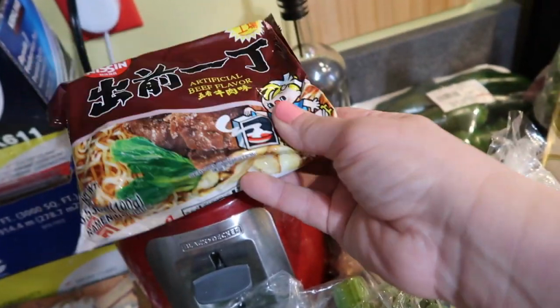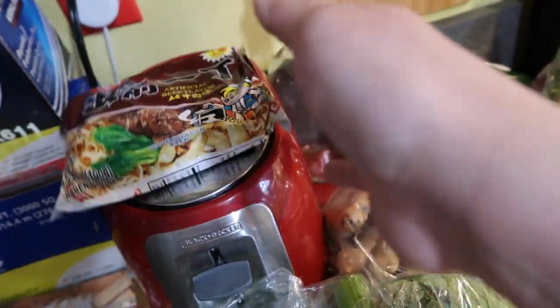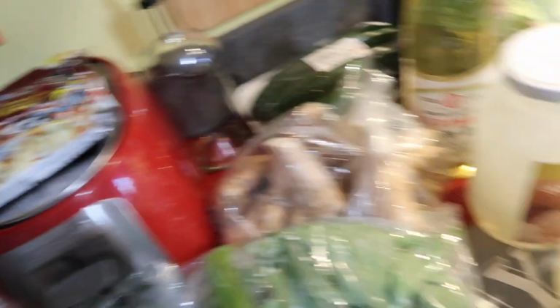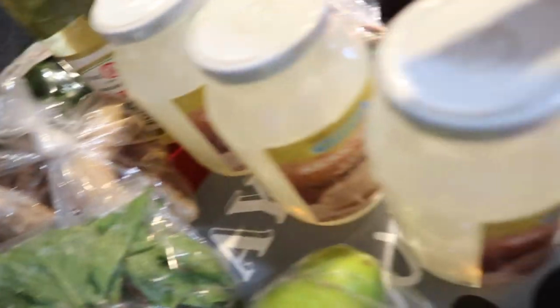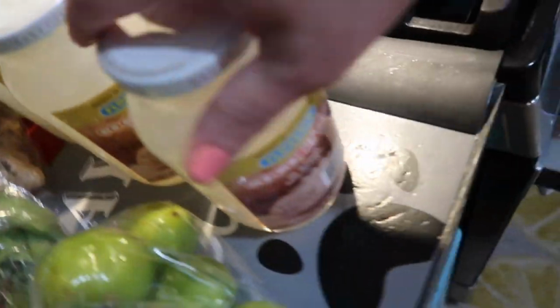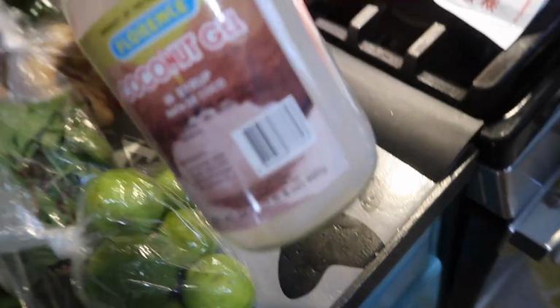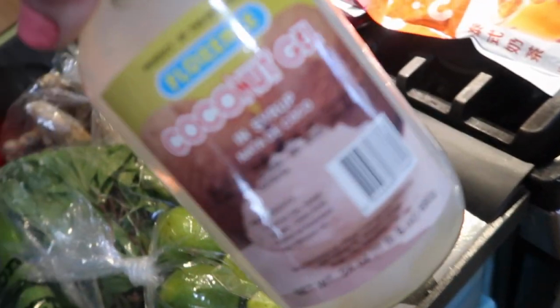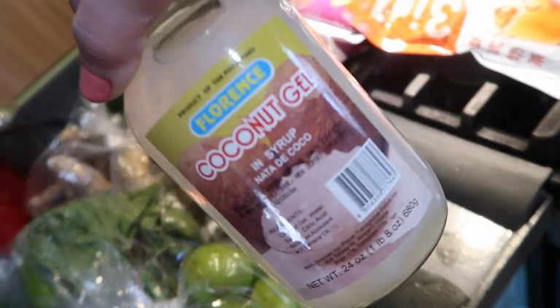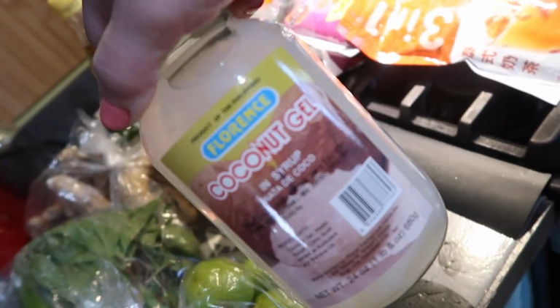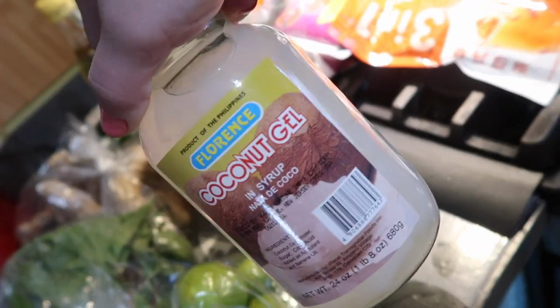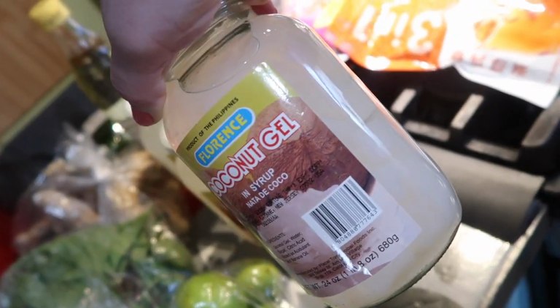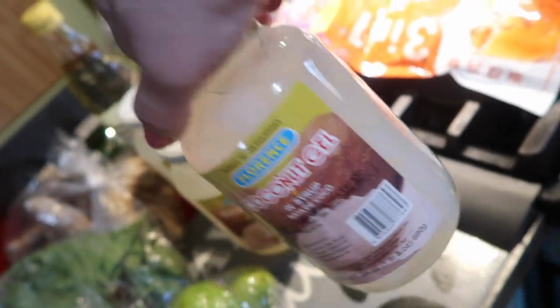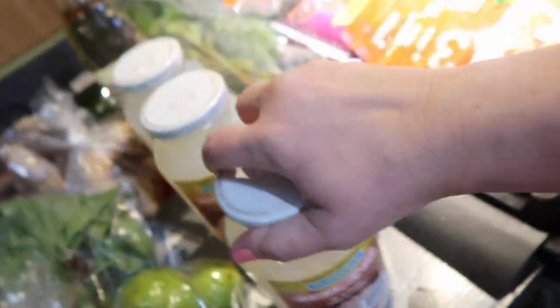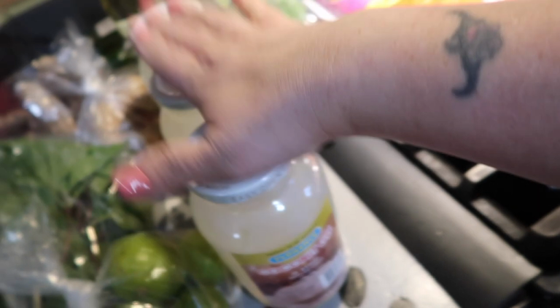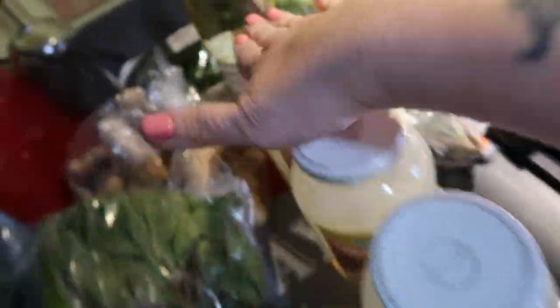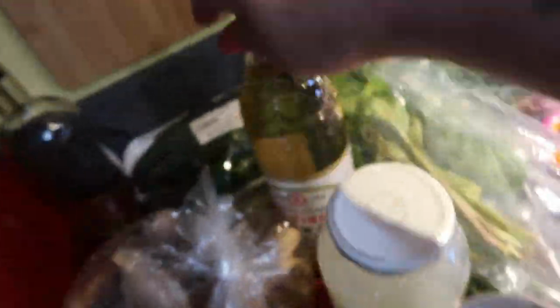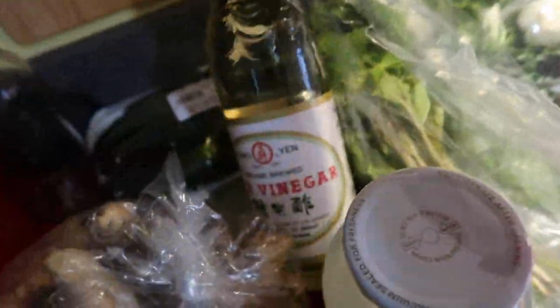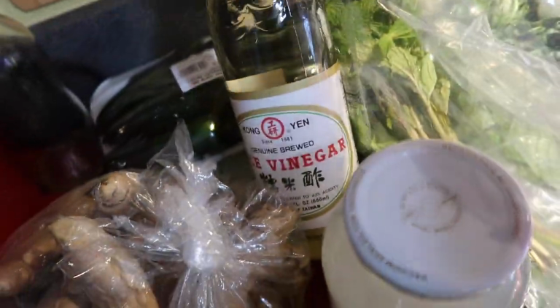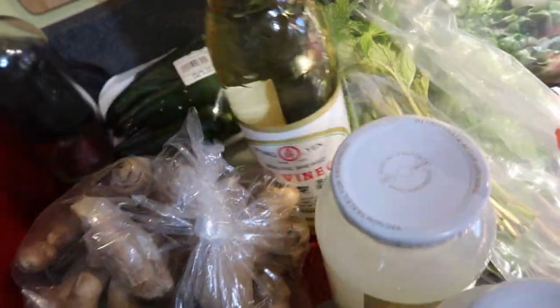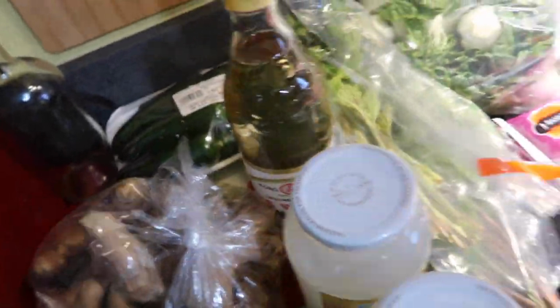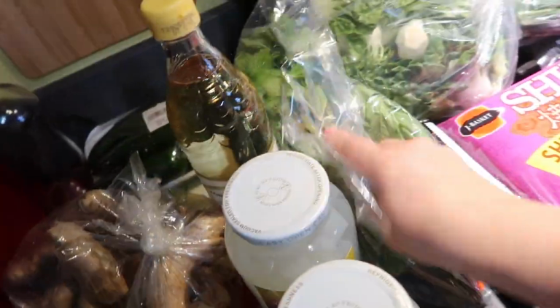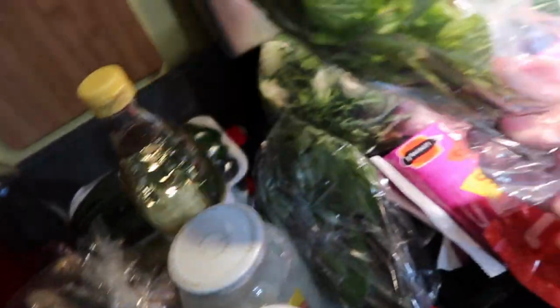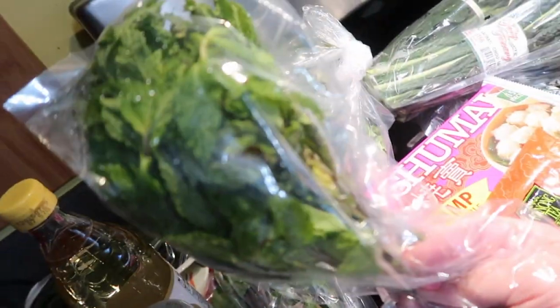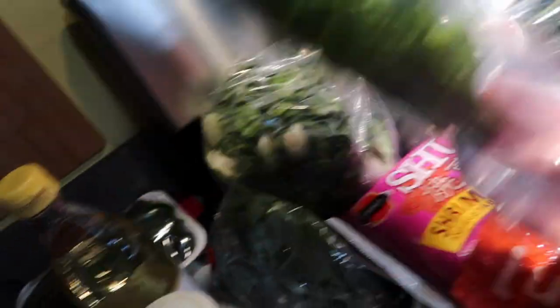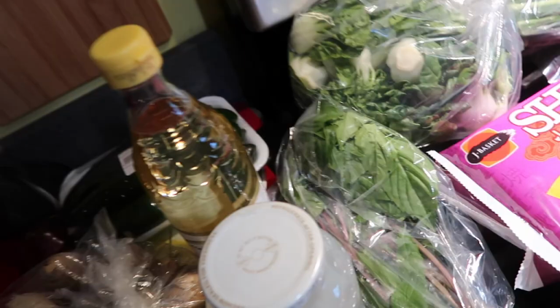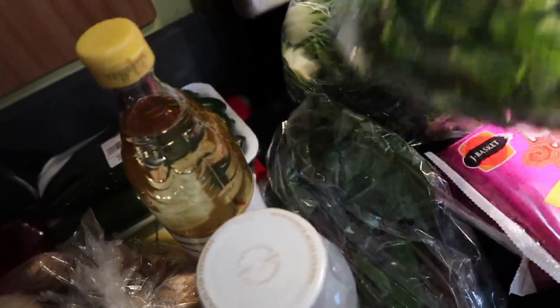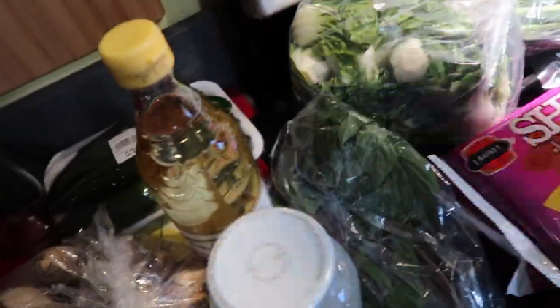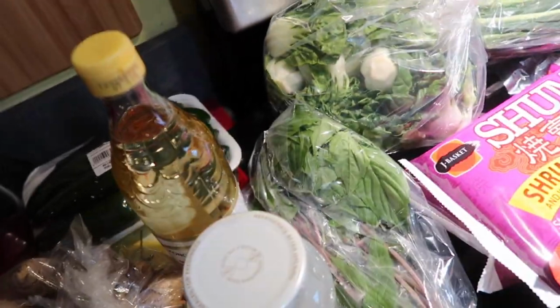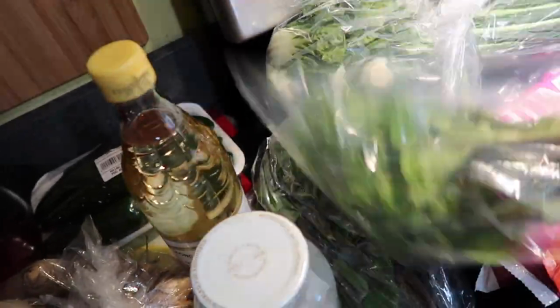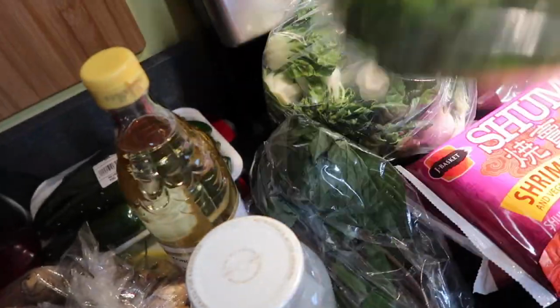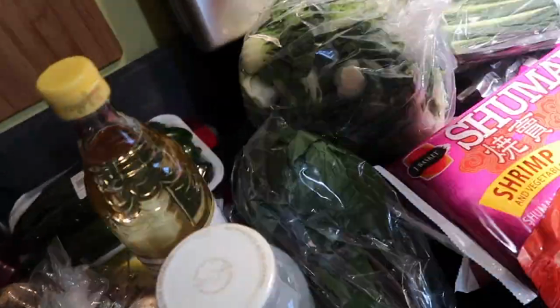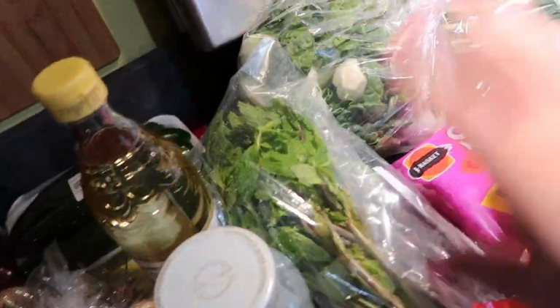And then we got these — these are coconut gel chunks, three of those. Some rice wine vinegar. Mint. Some Thai basil — I believe there's two bunches somewhere.